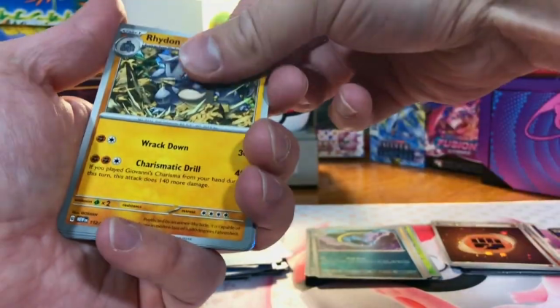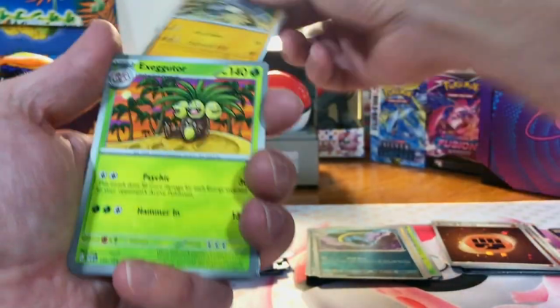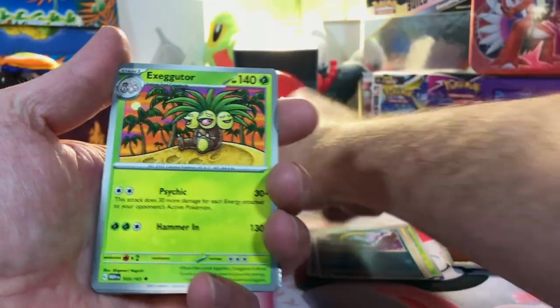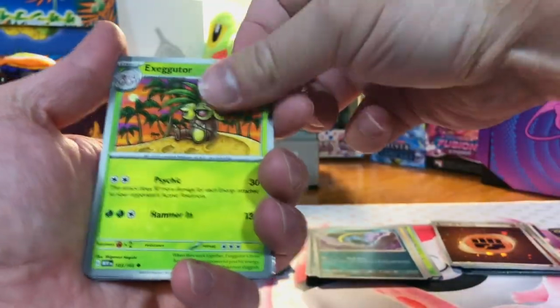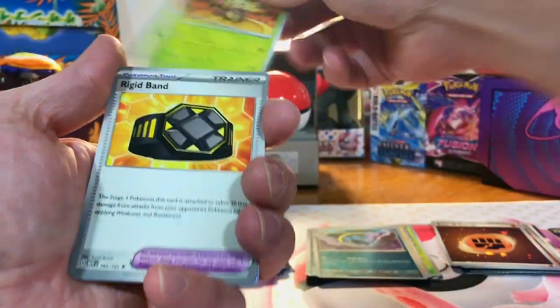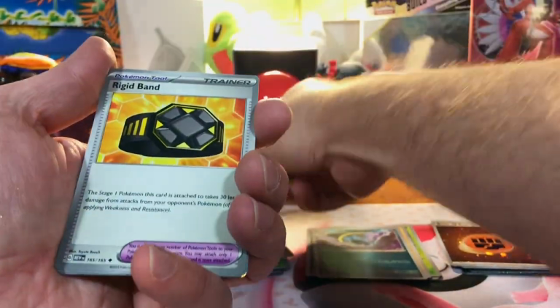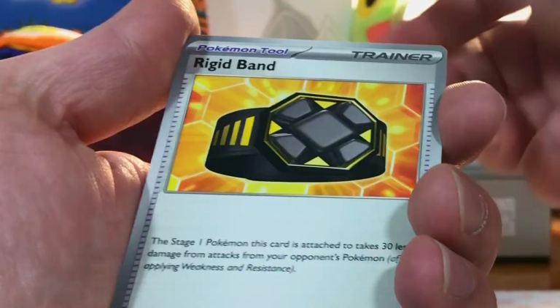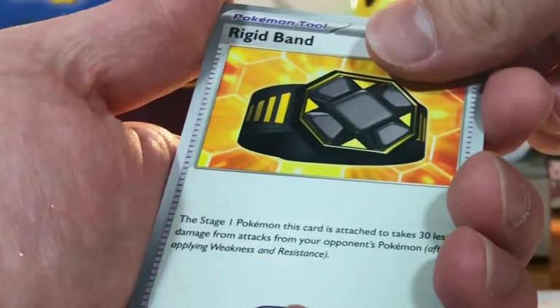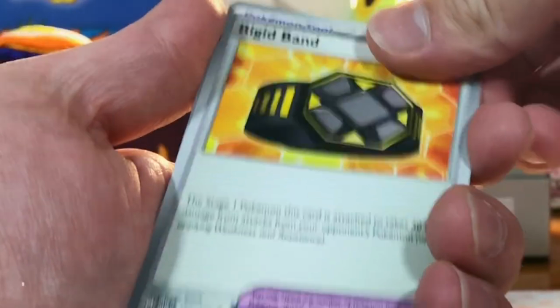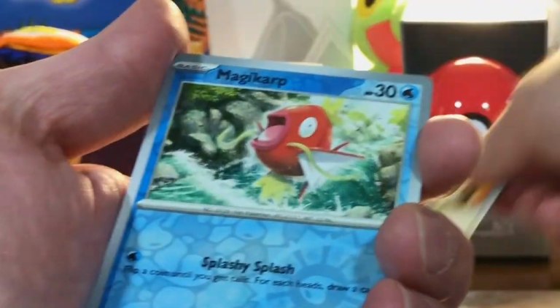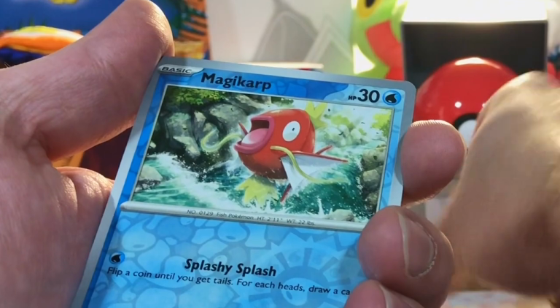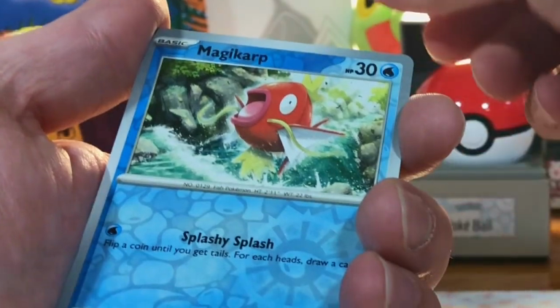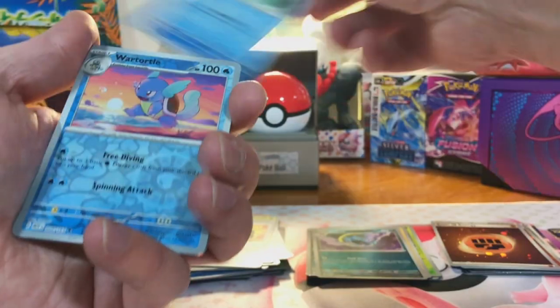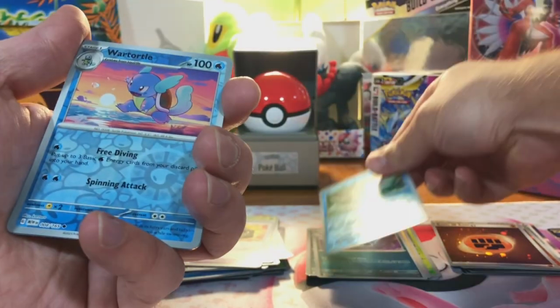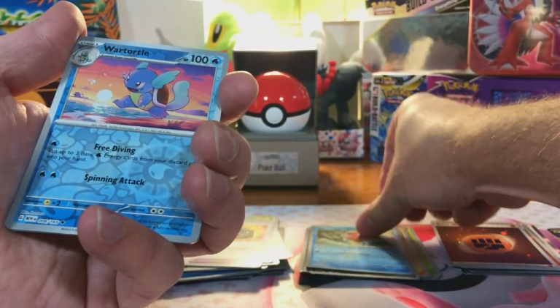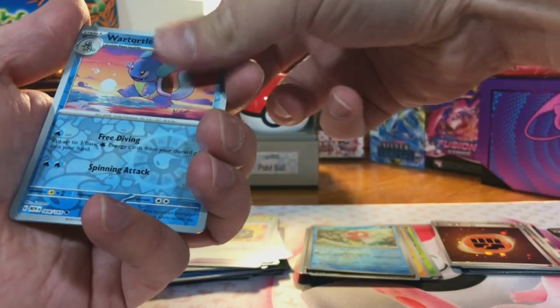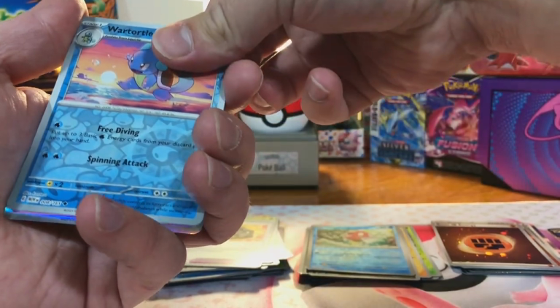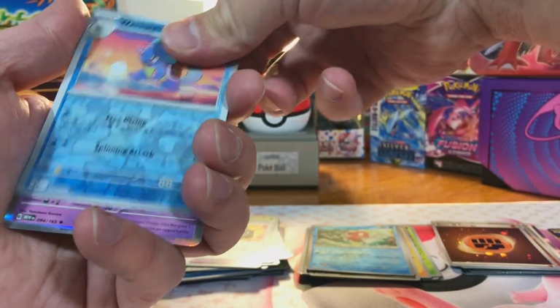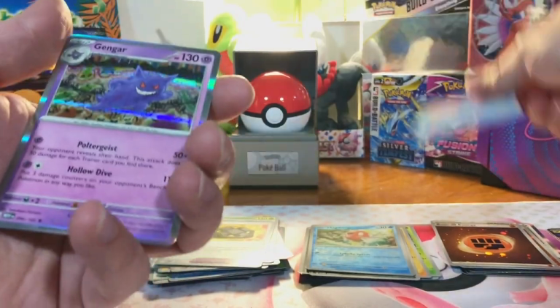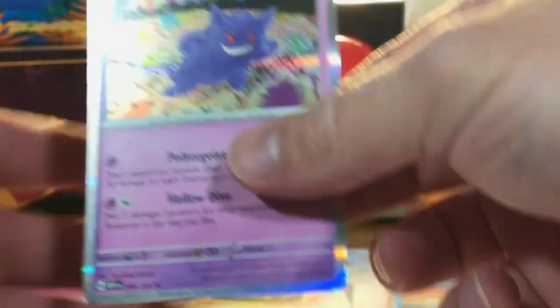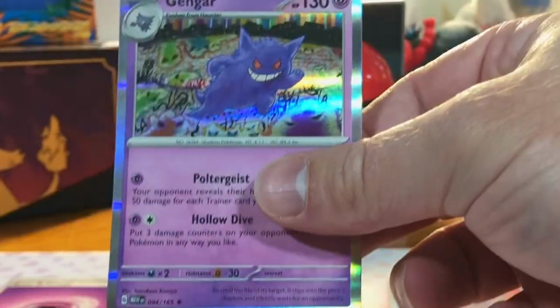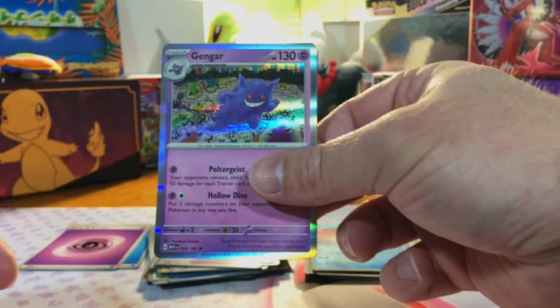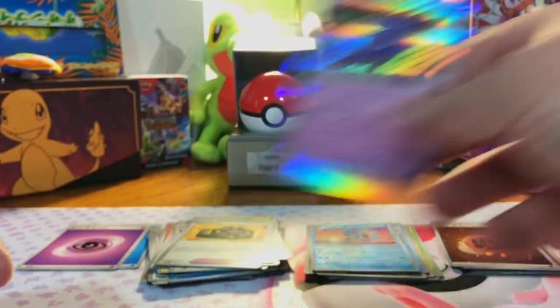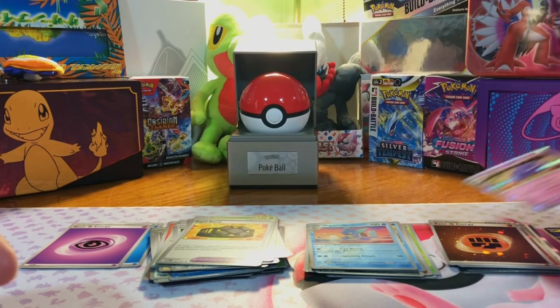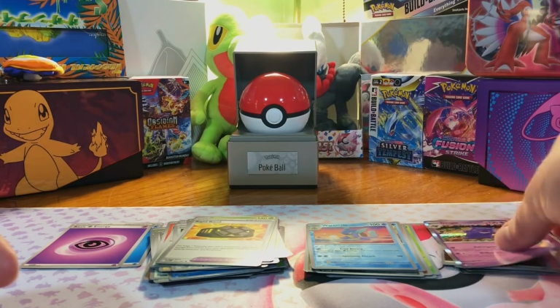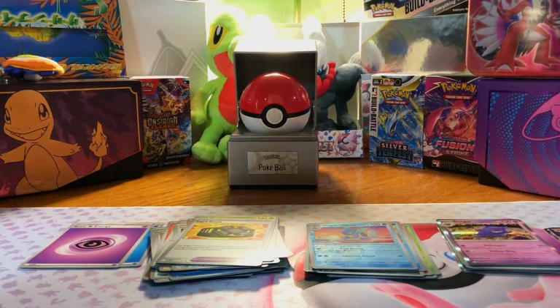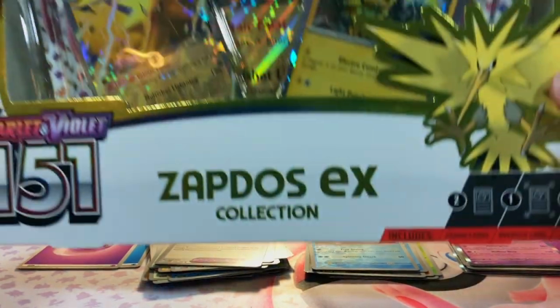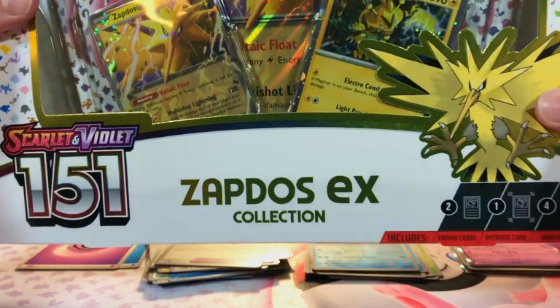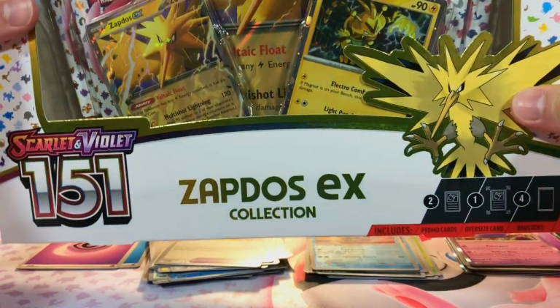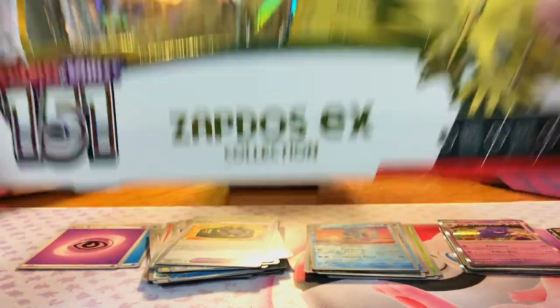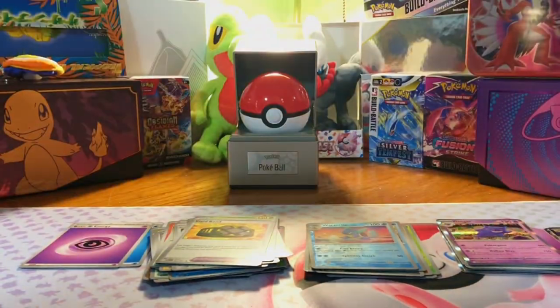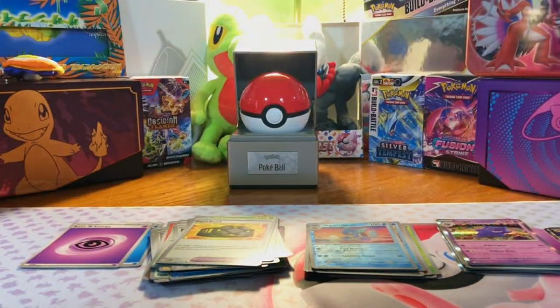Can we make it at least an Illustration Rare? Let's do it. Come on. Magikarp, Wartortle. Nope. But there's our buddy Gengar. Next up, our Zapdos box.